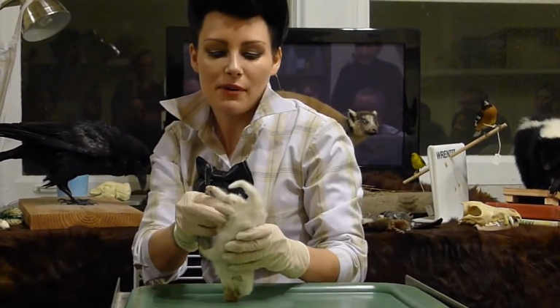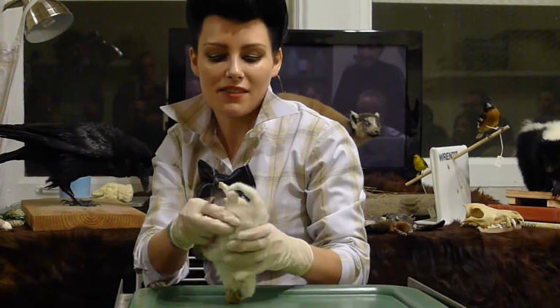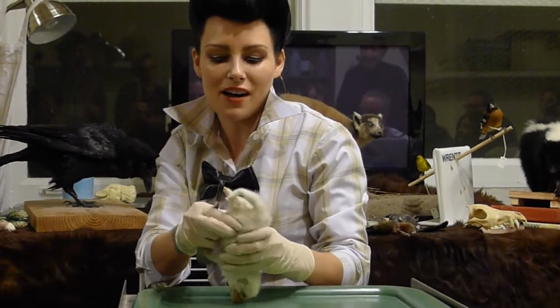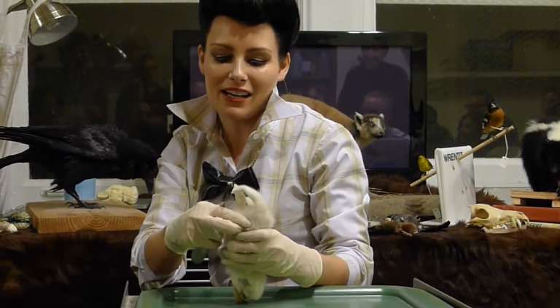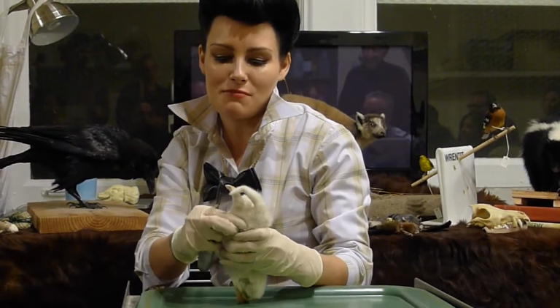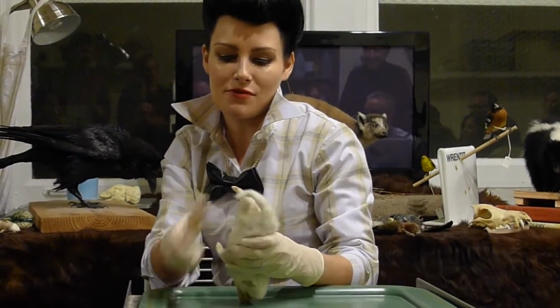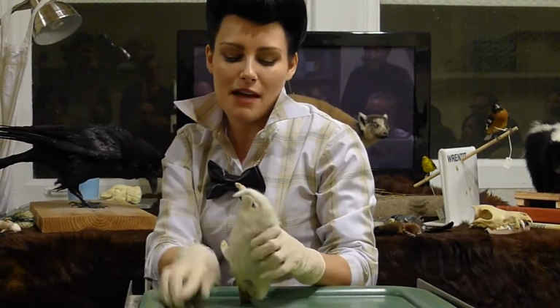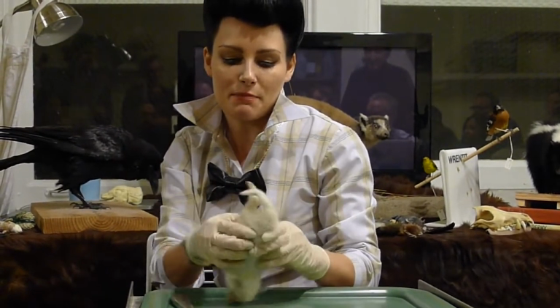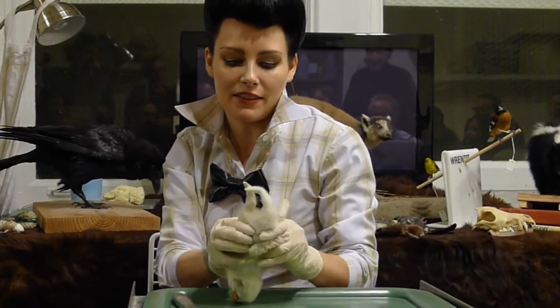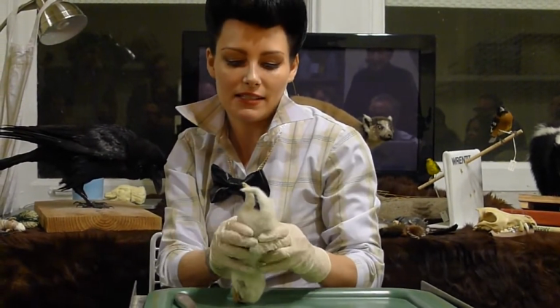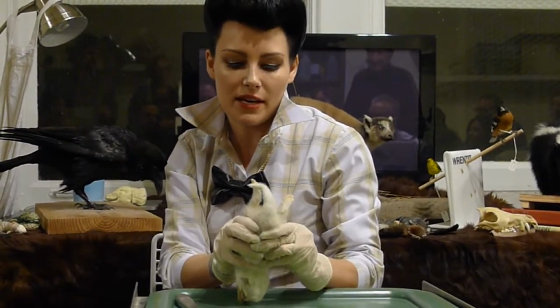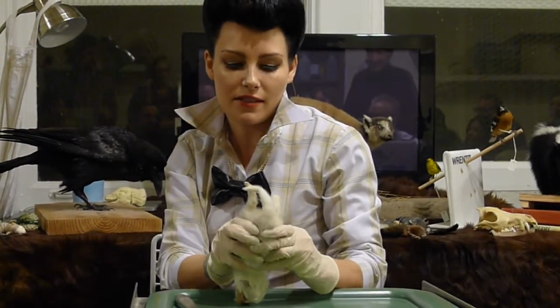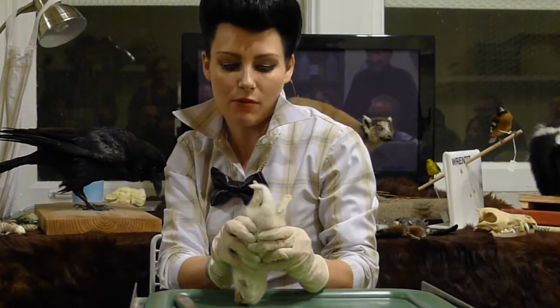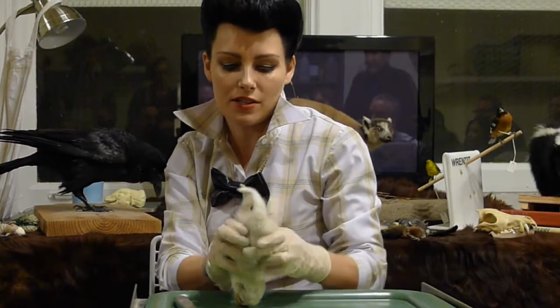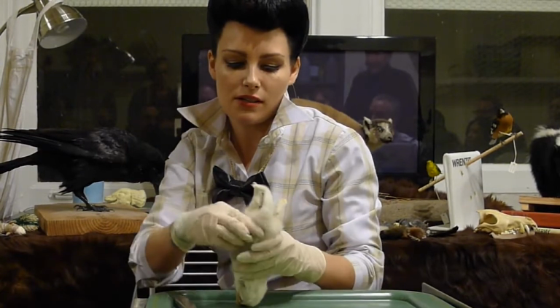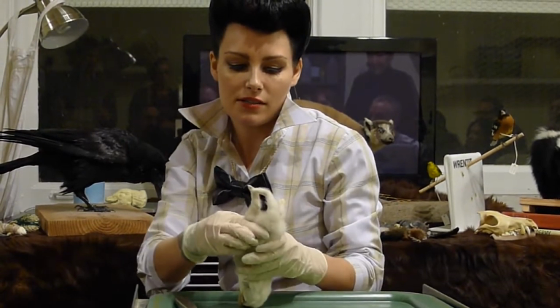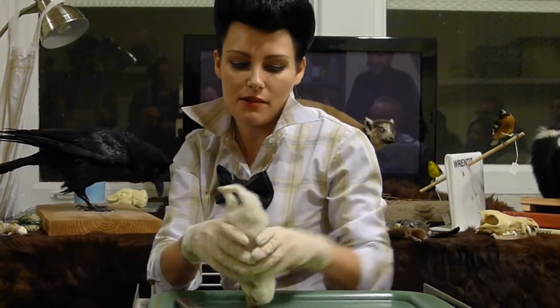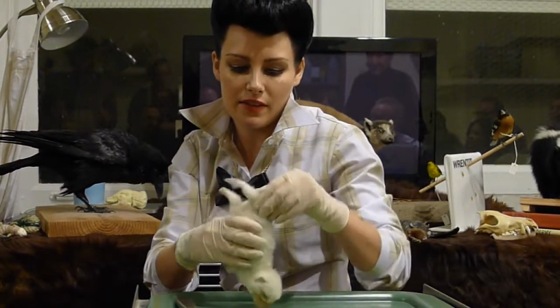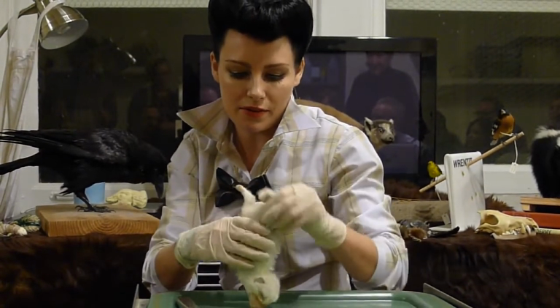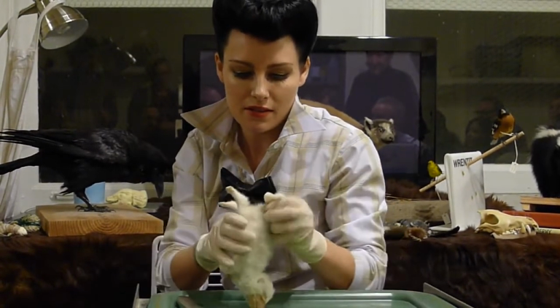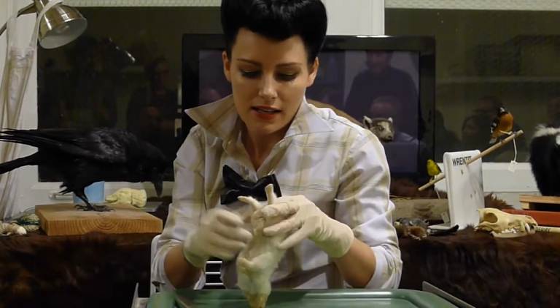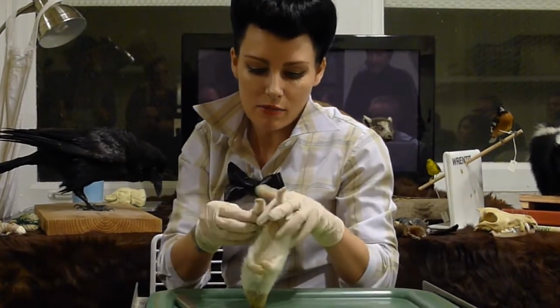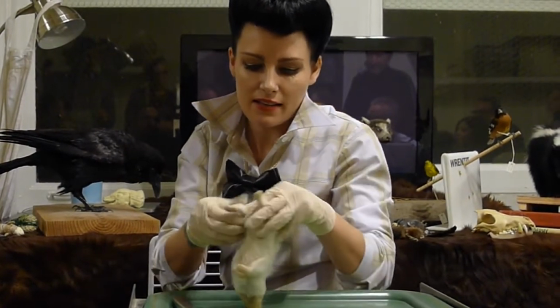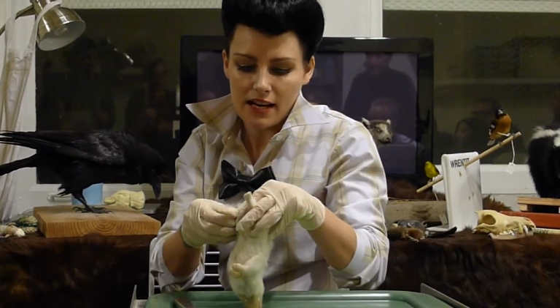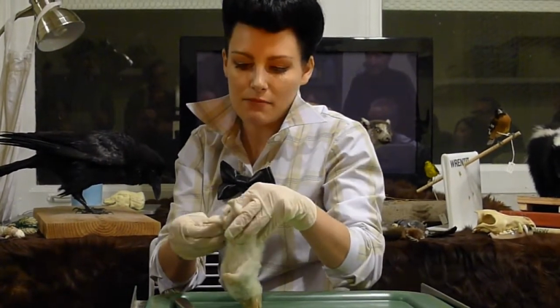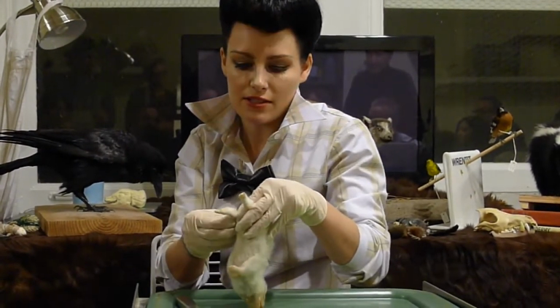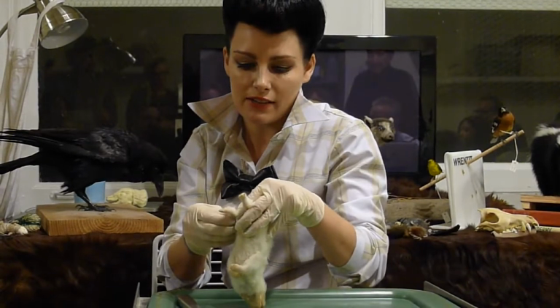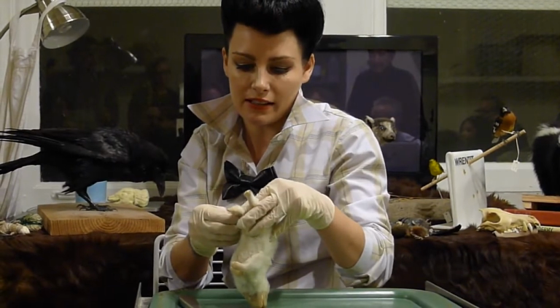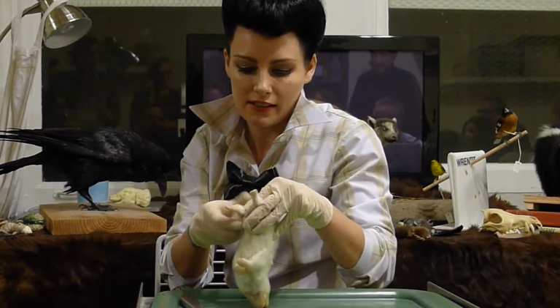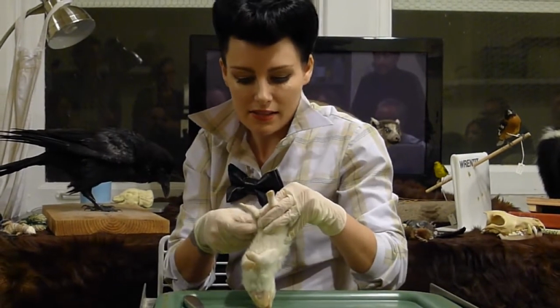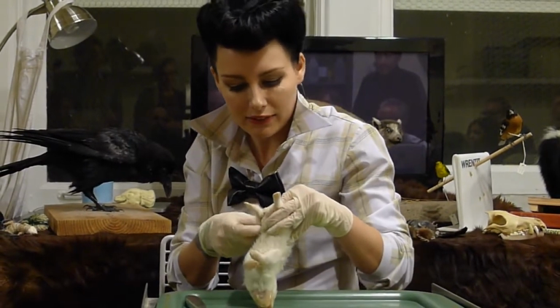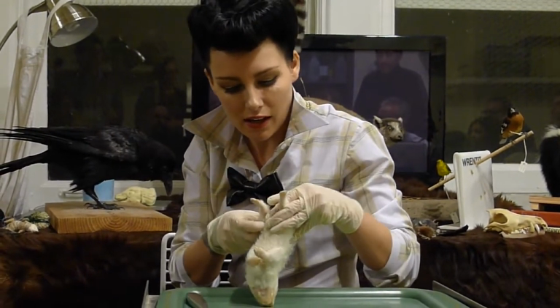It's thawed enough where I can kind of move and manipulate the legs a little bit, and so that's what I want to do. I'm just kind of moving those a little bit. I've made my incision down here — you see where I've left off?